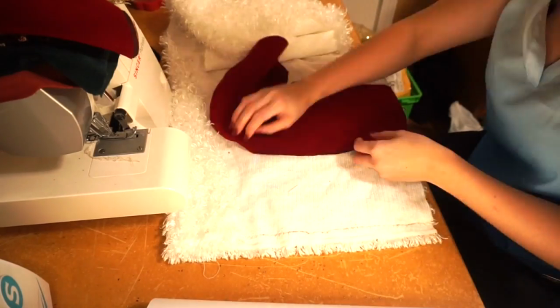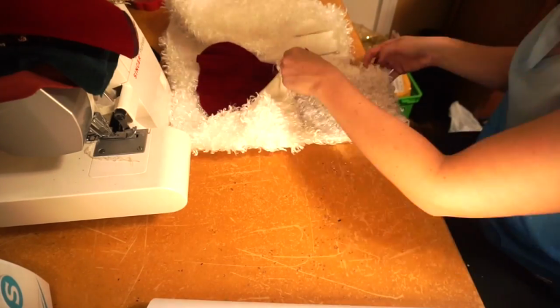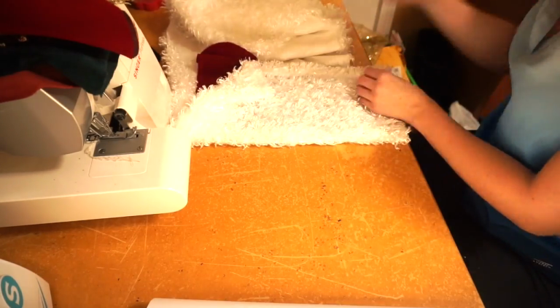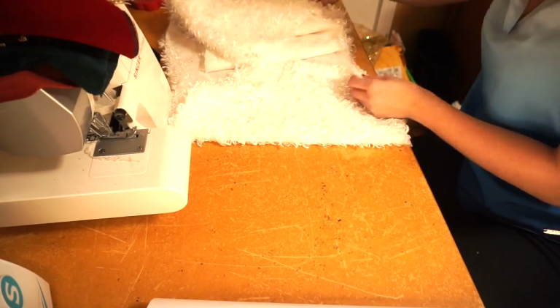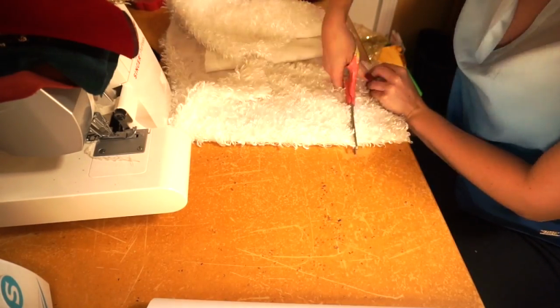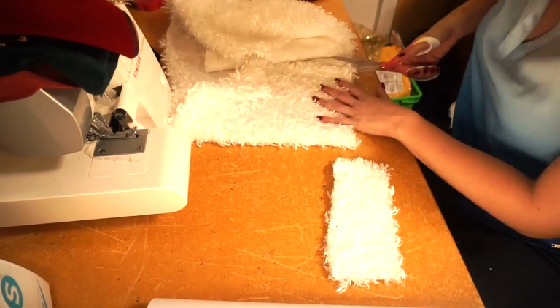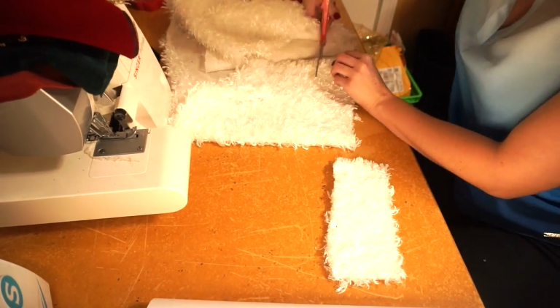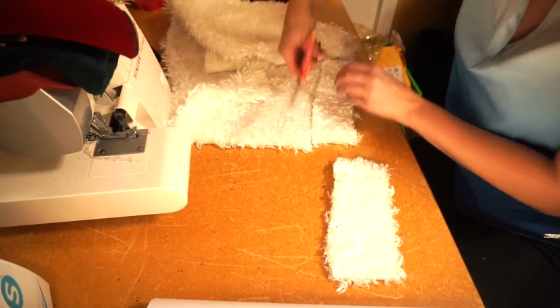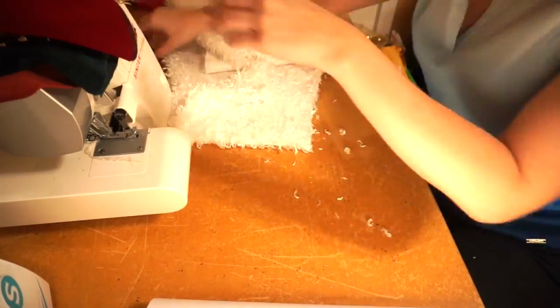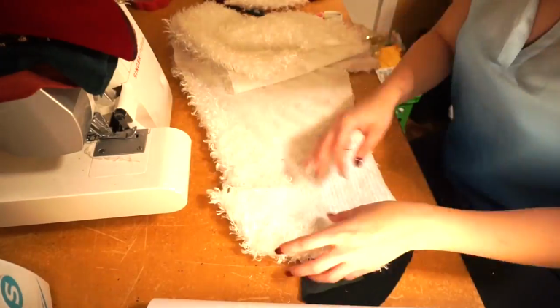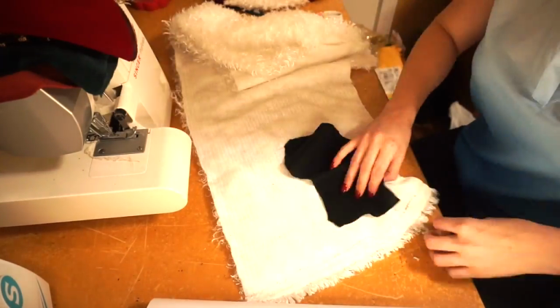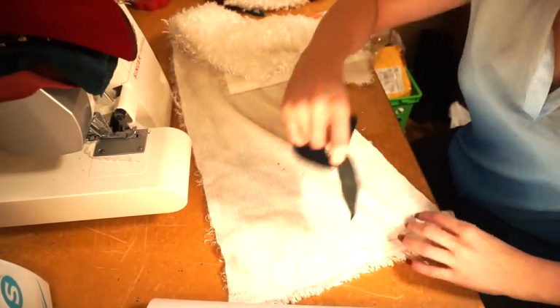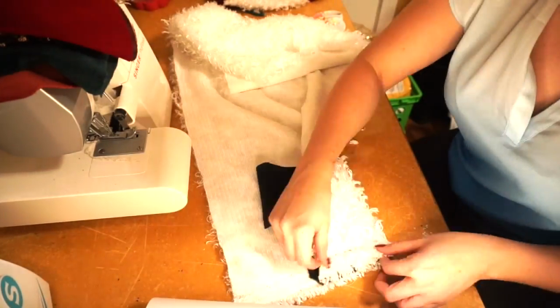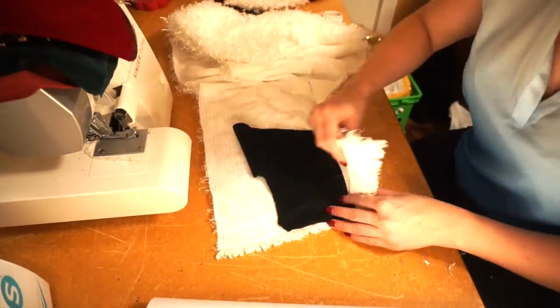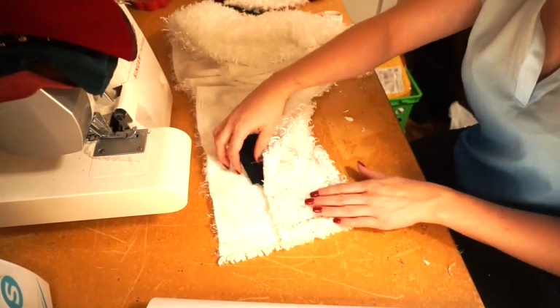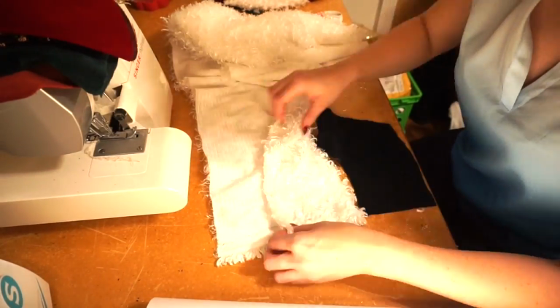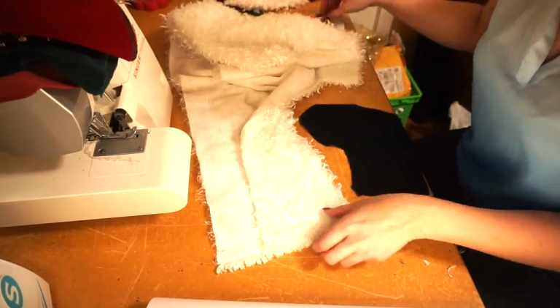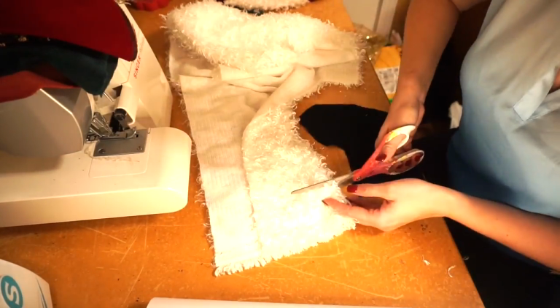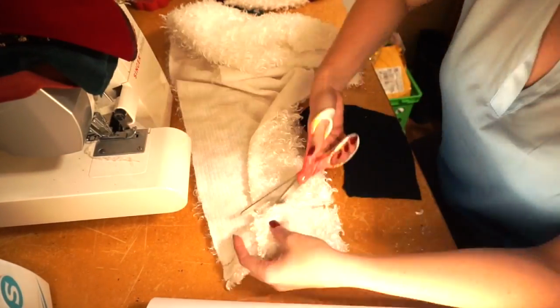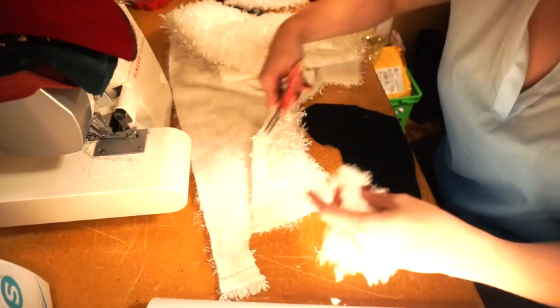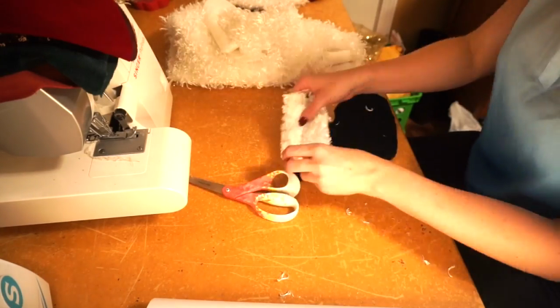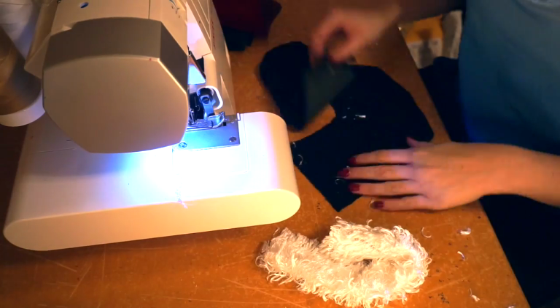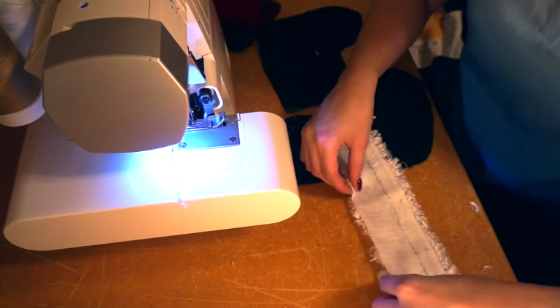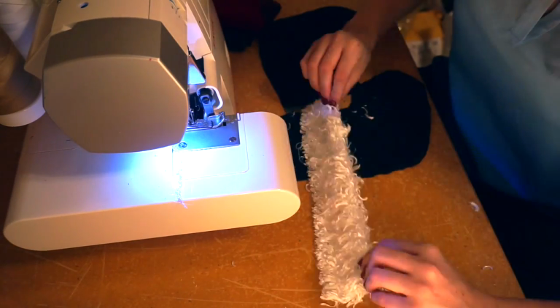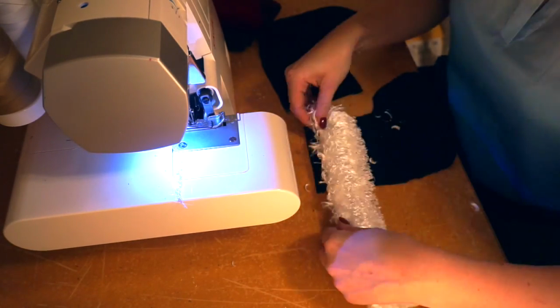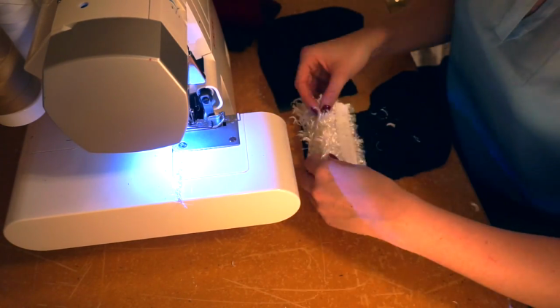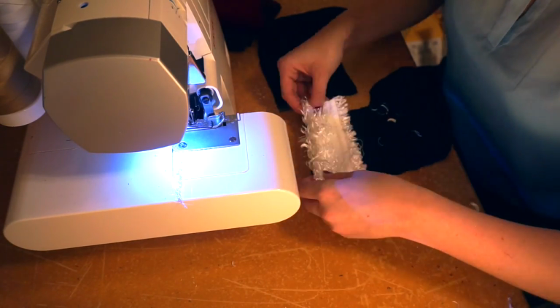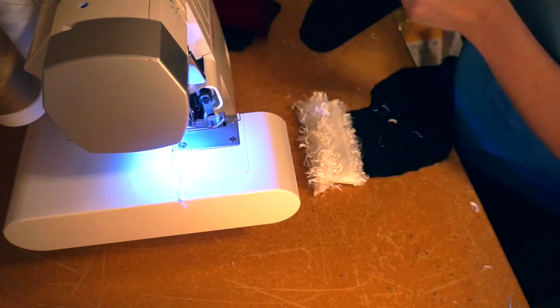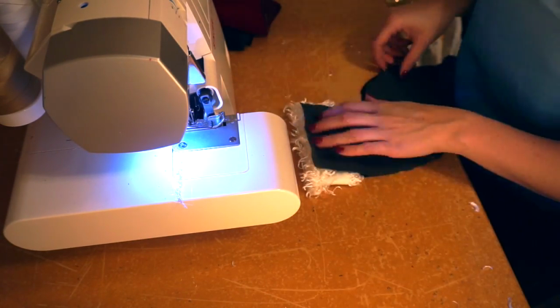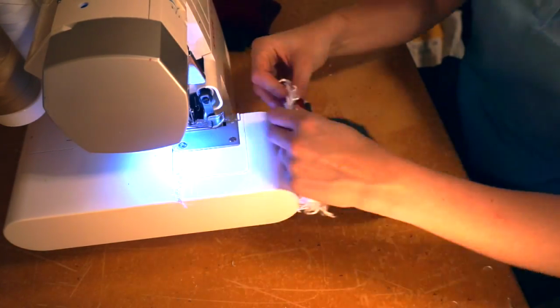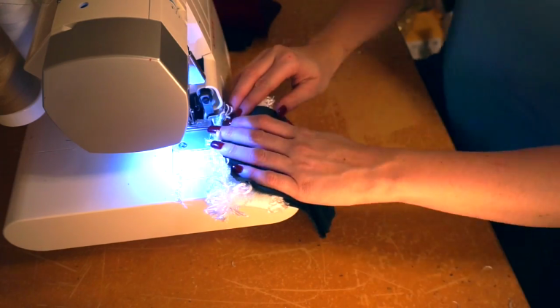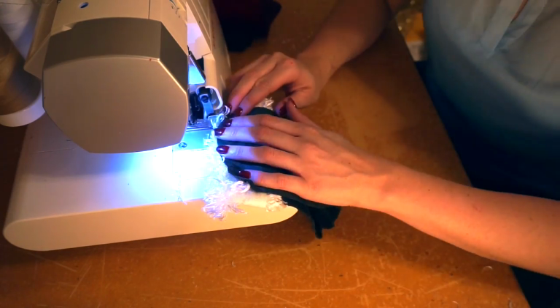I have some fluffy fabric, so I'm just going to cut out that fur and that's going to be for the top of the stocking. I love it, it's so cute. It's just super messy — whenever you cut it, it just falls everywhere. It's a disaster, but it looks good on the stocking.